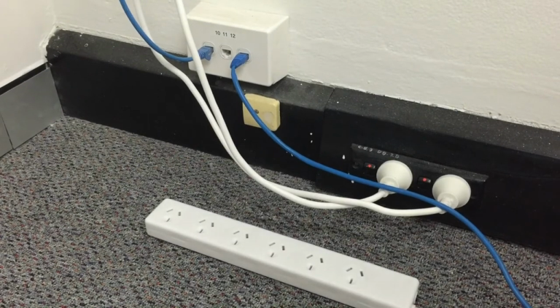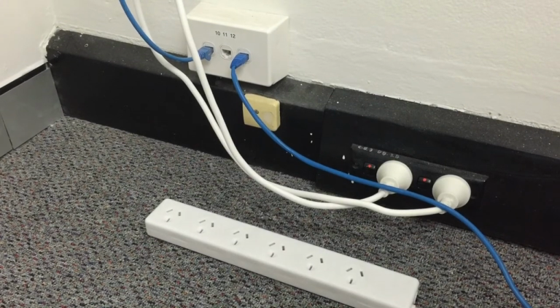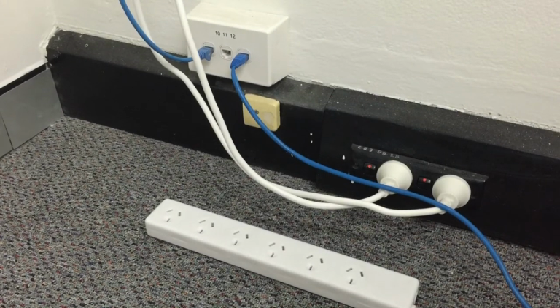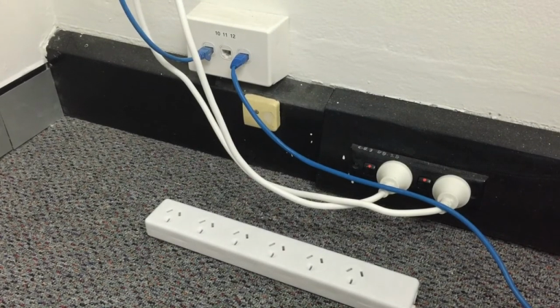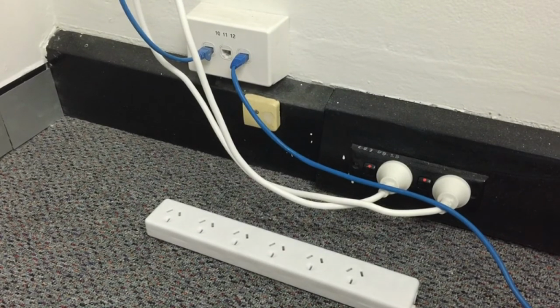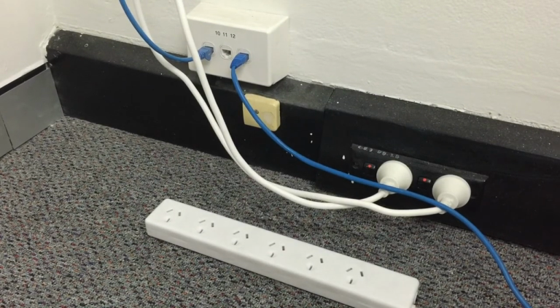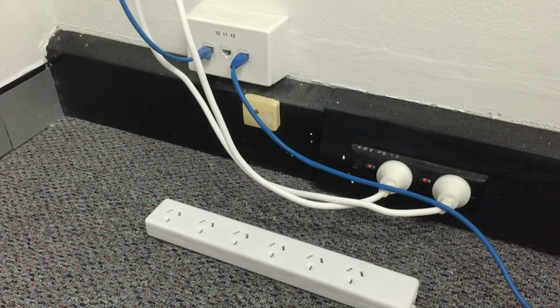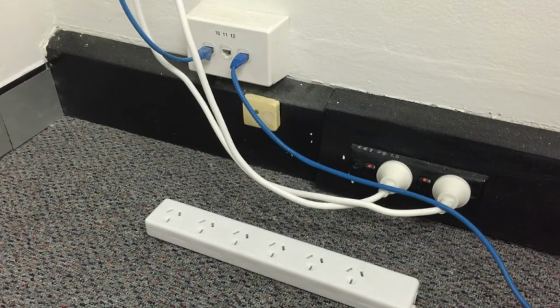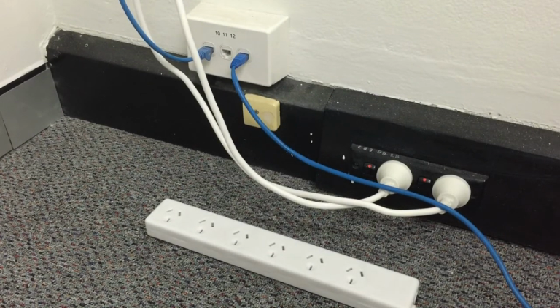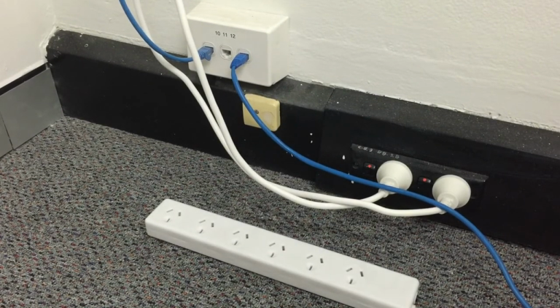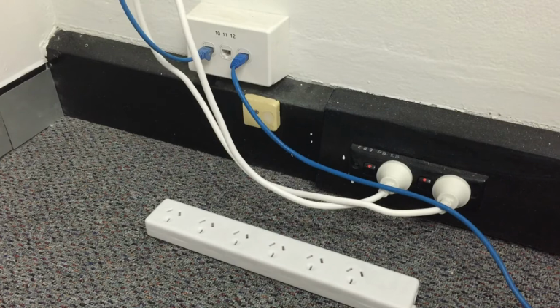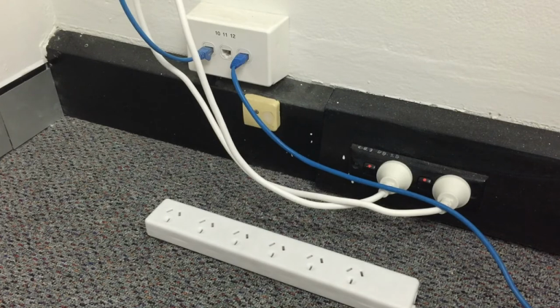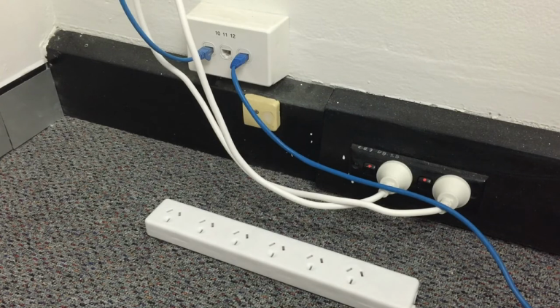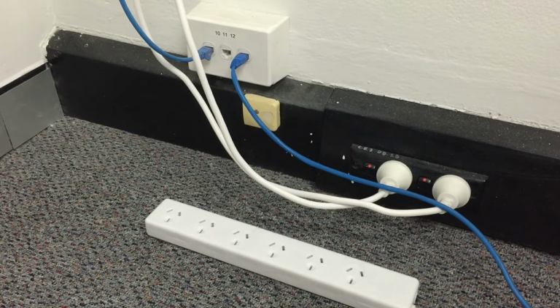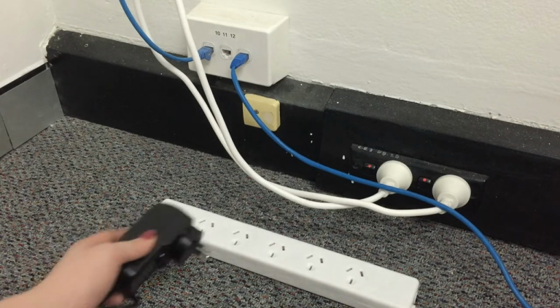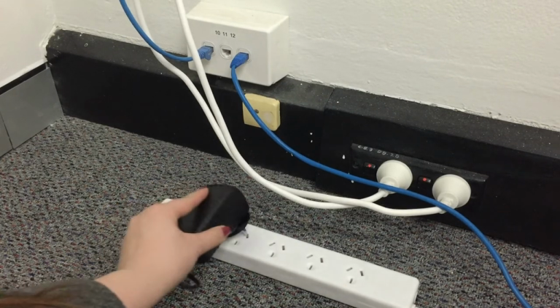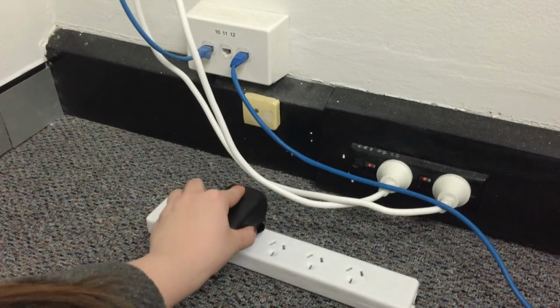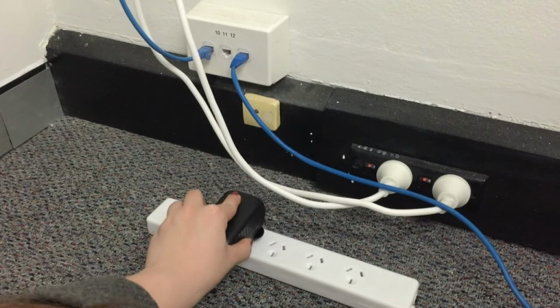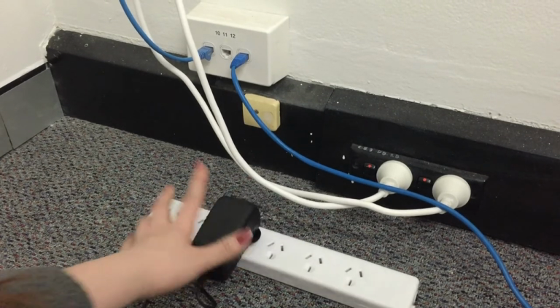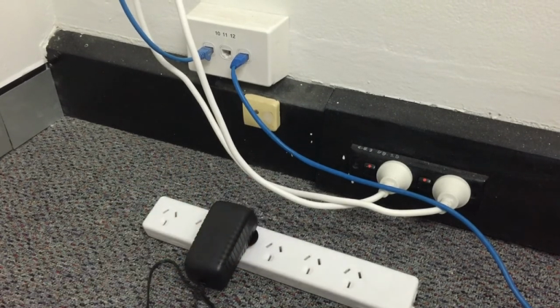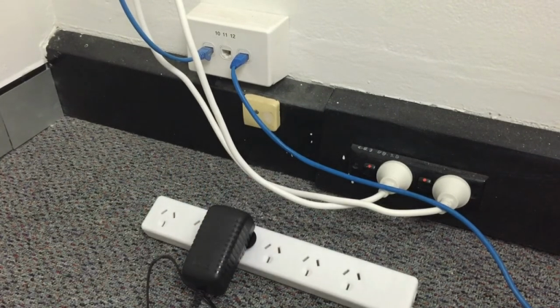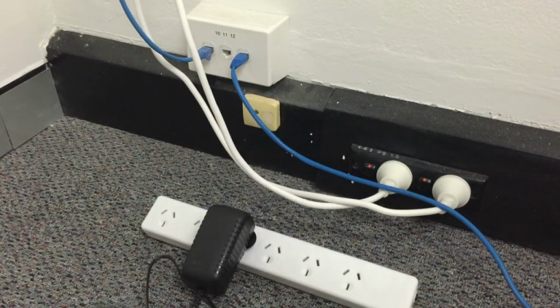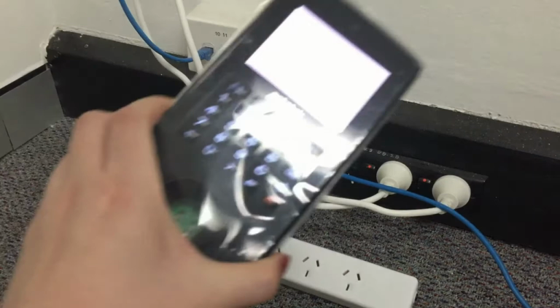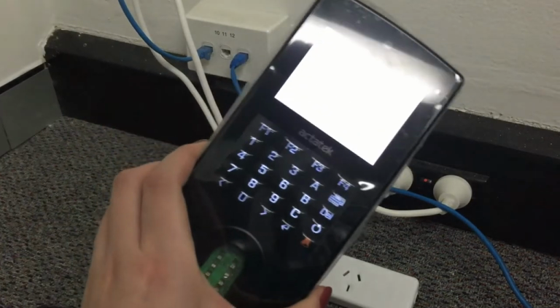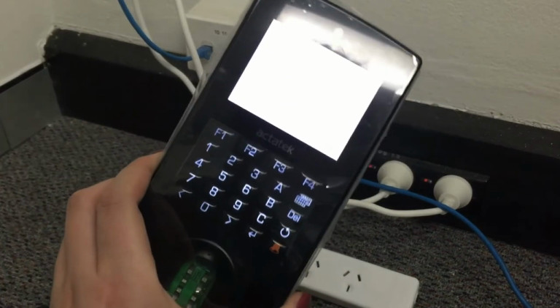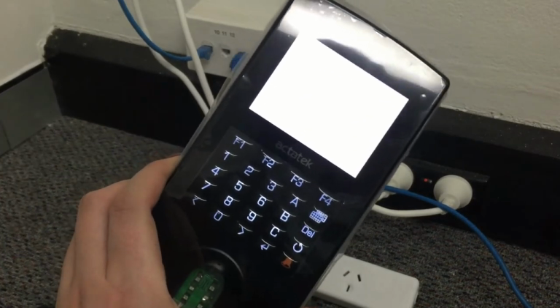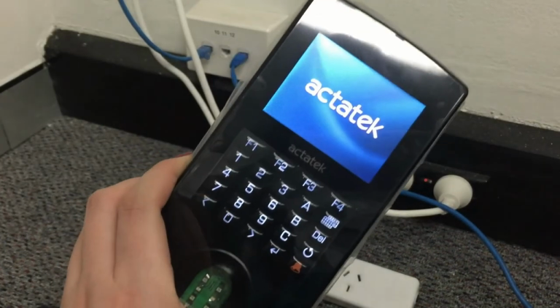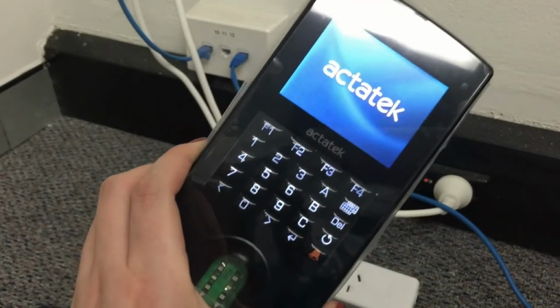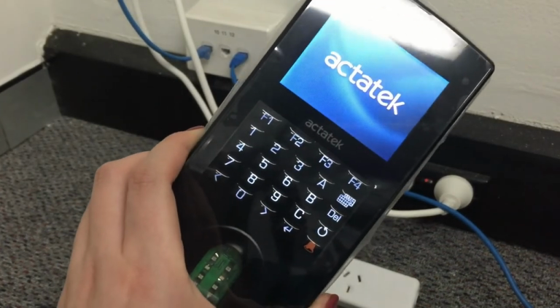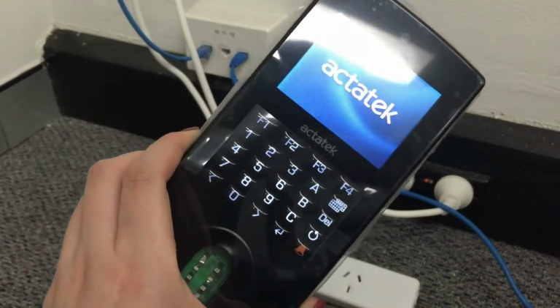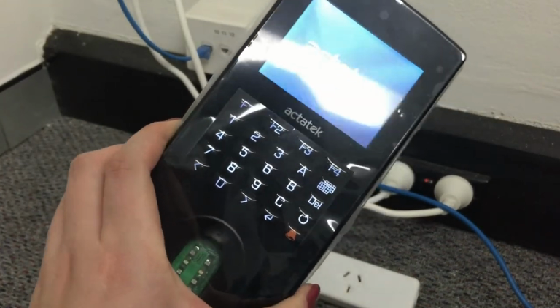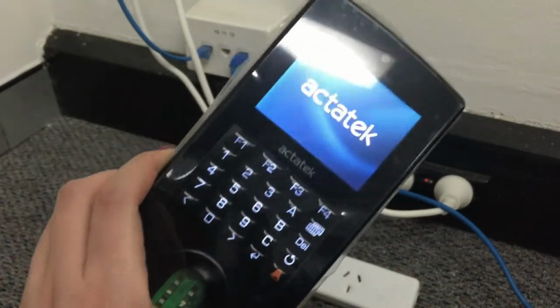The device will switch on once you plug in the other end of the power cable to a power outlet. It might take a bit of time for it to switch on.